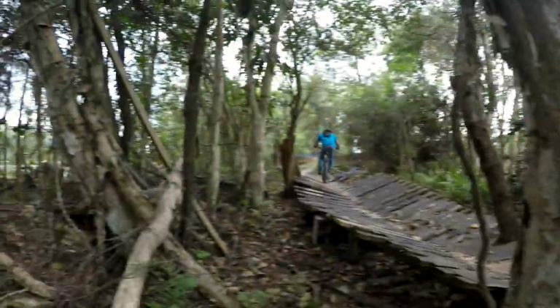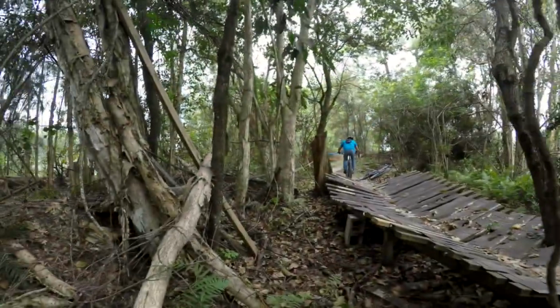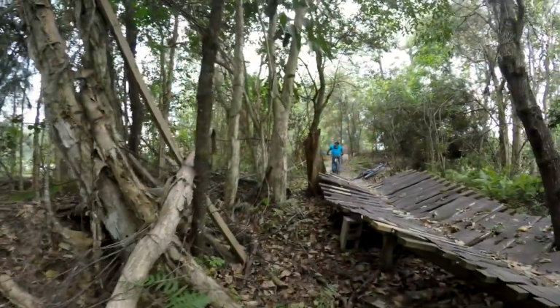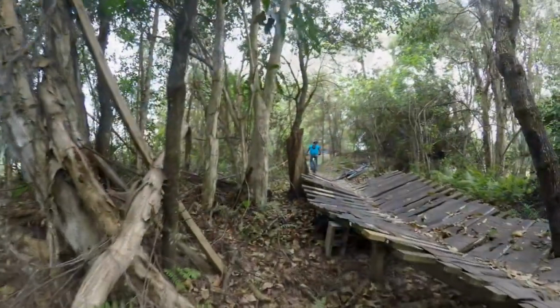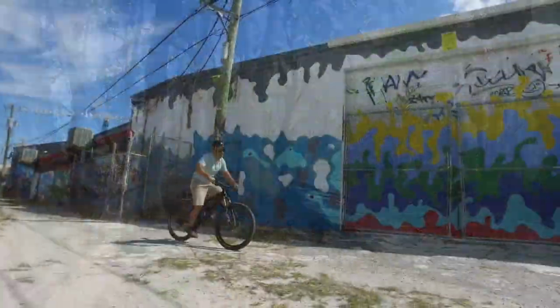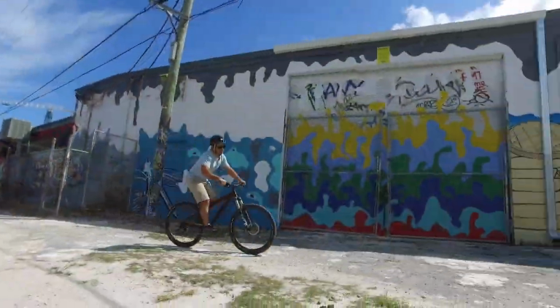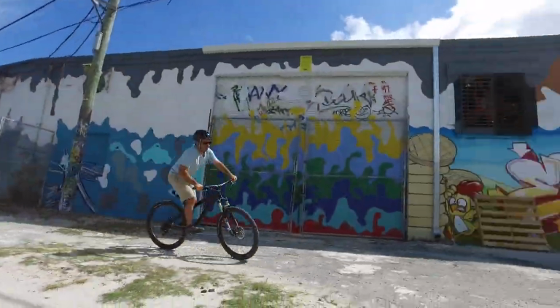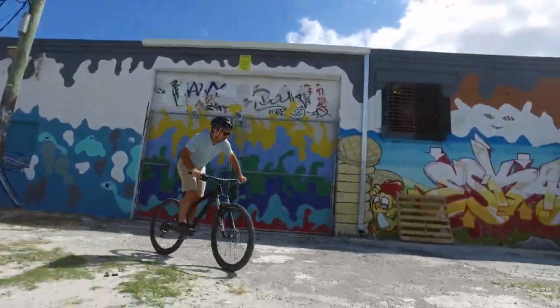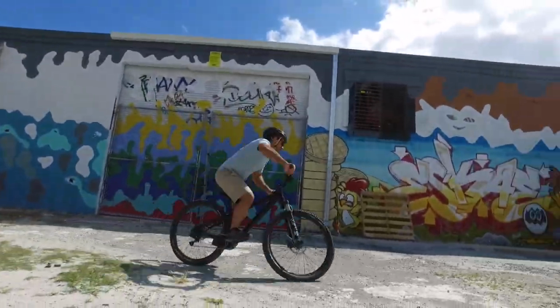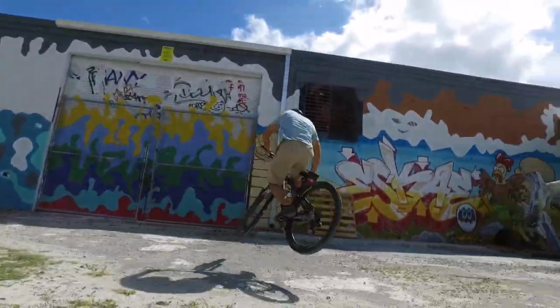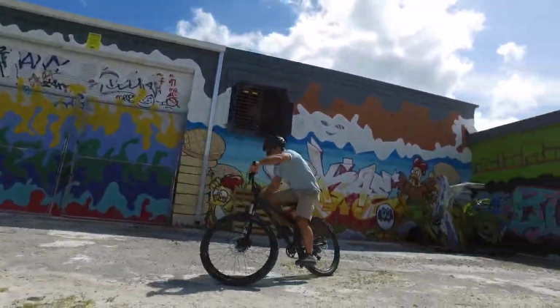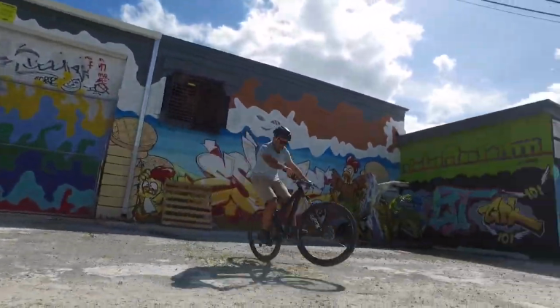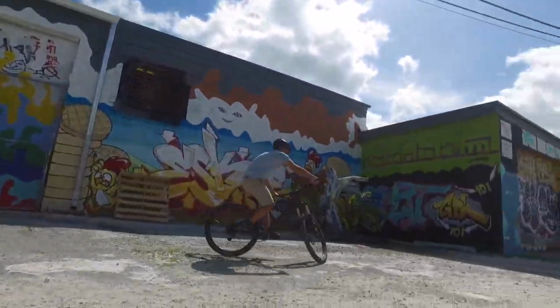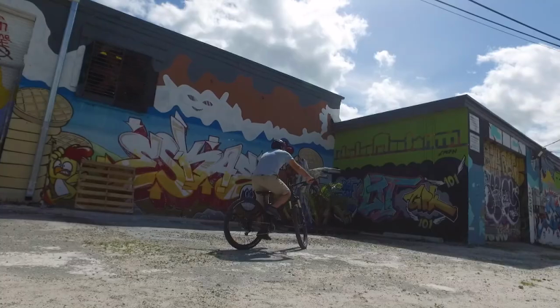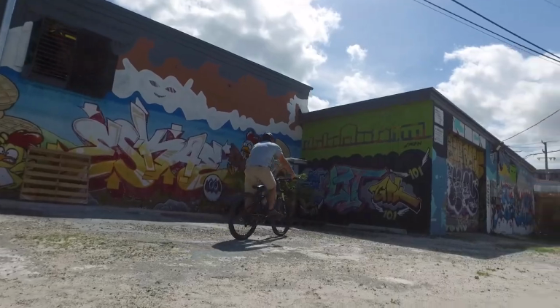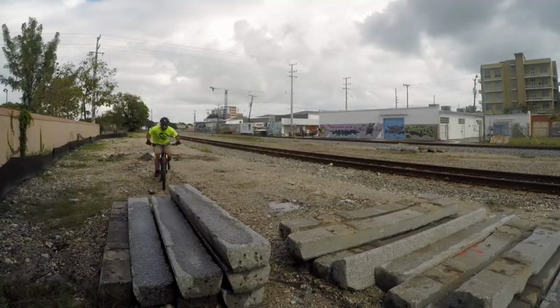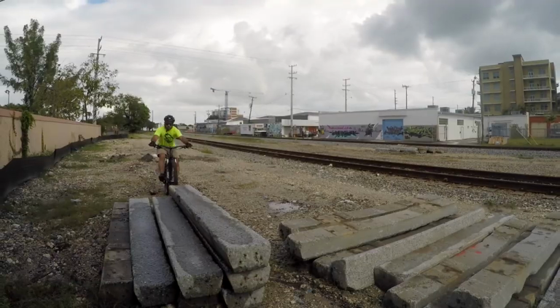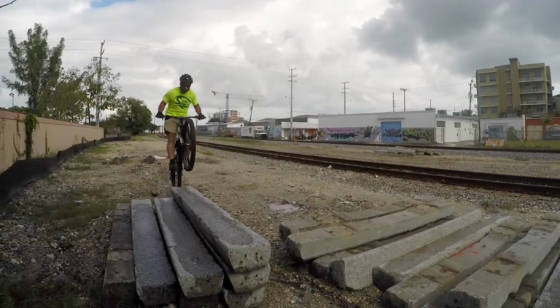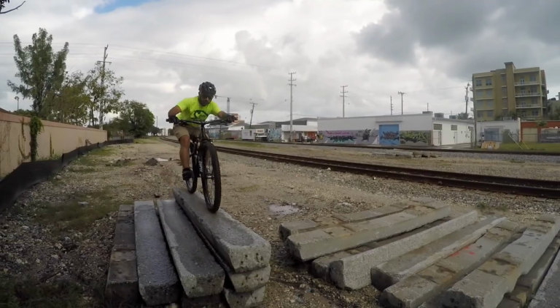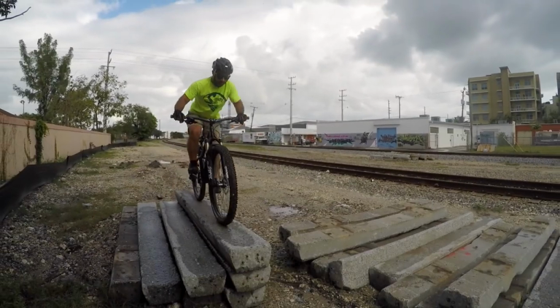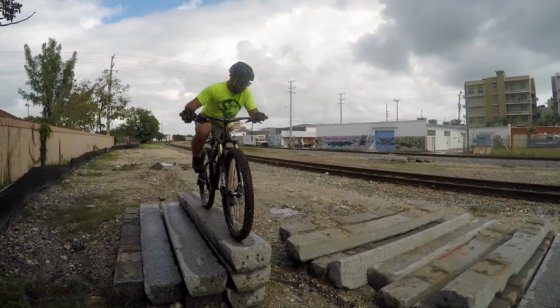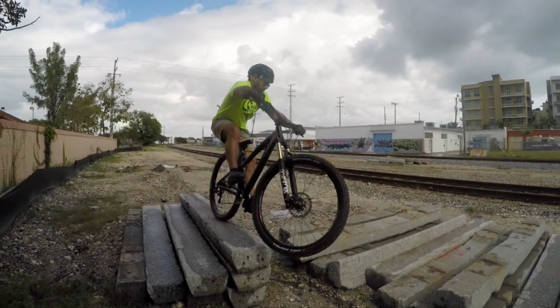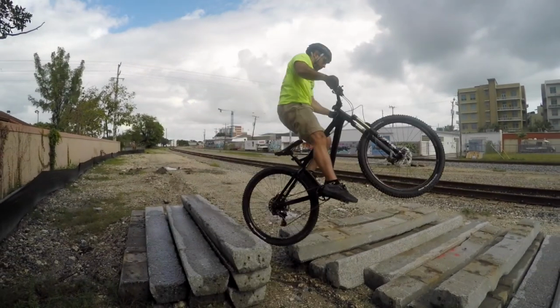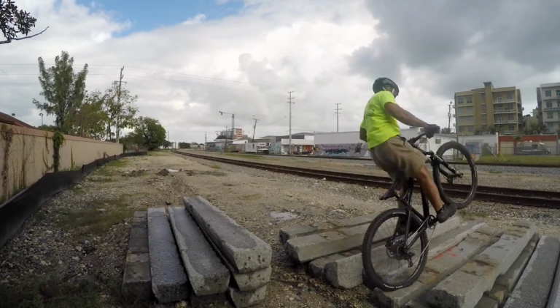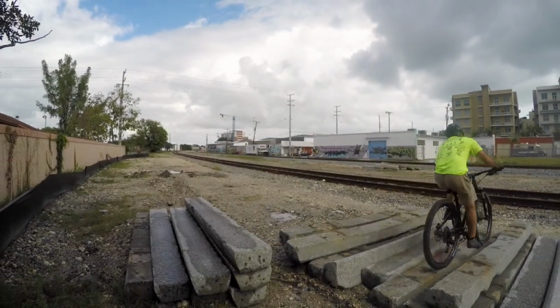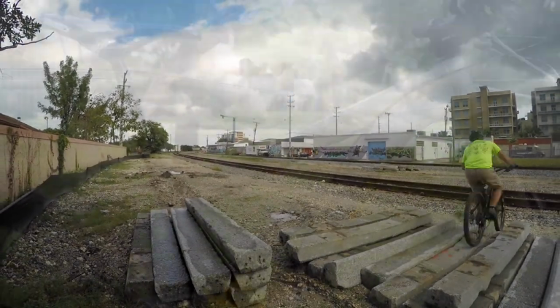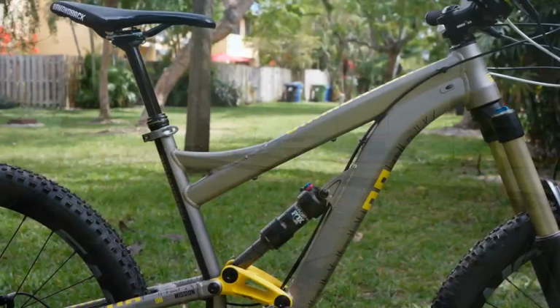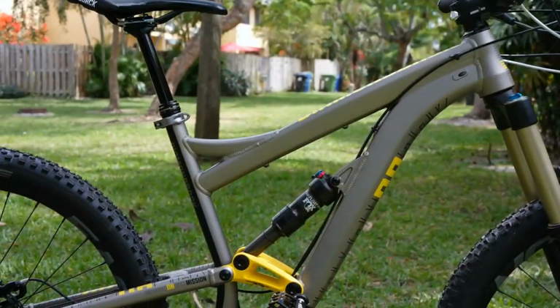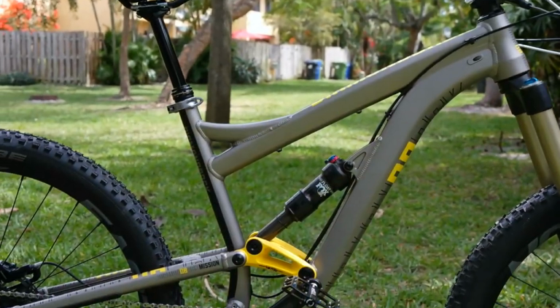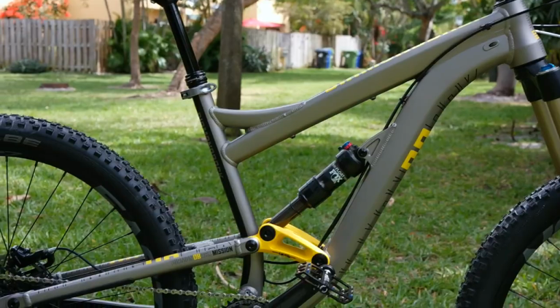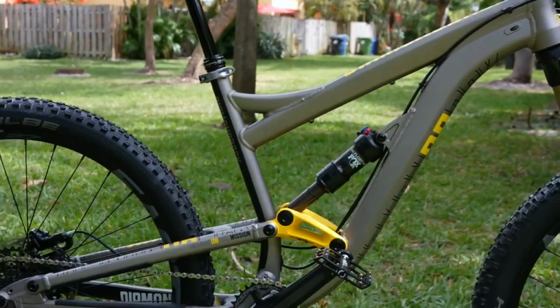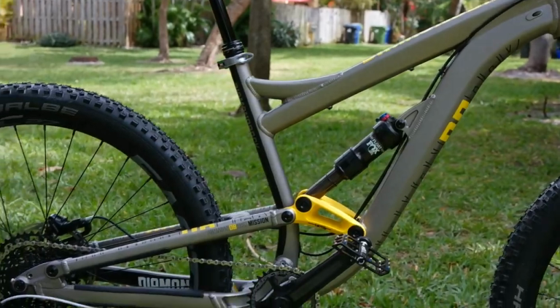If you've watched my videos, you know I incorporate a lot of BMX and trials into my riding, so a preference for rigidity is in my DNA. So to say a full suspension bike has won me over is huge.